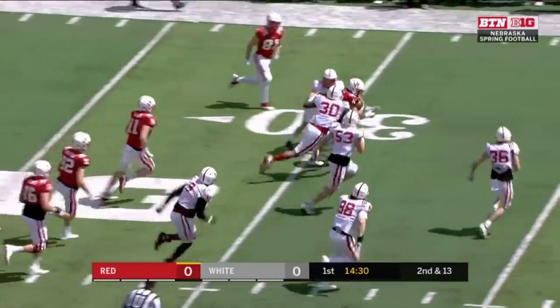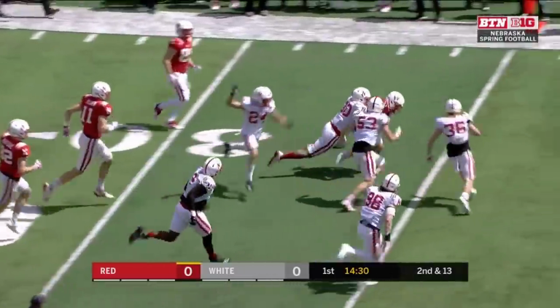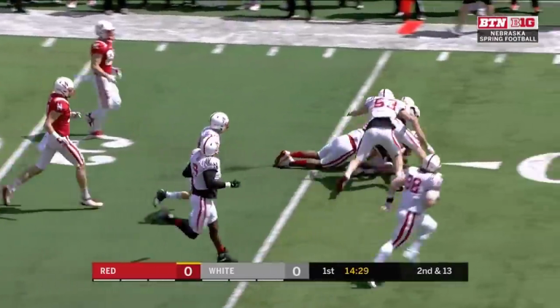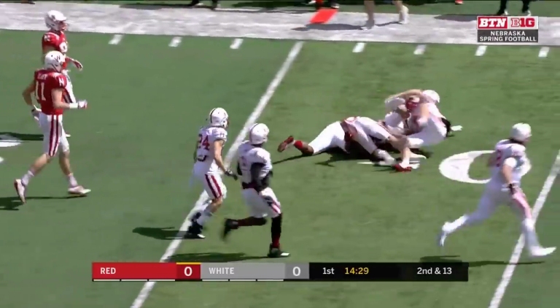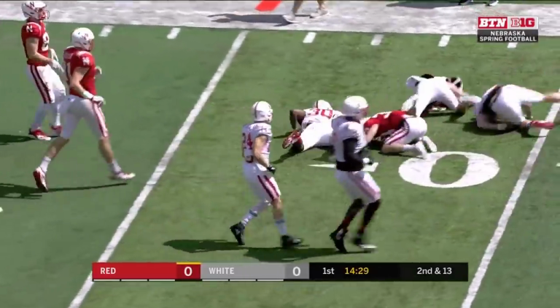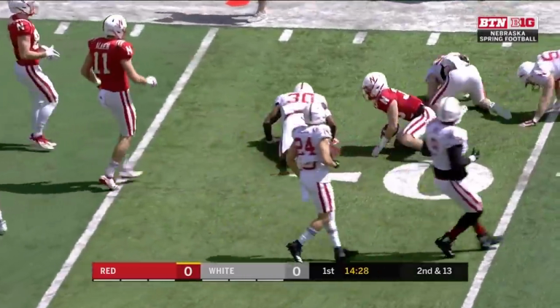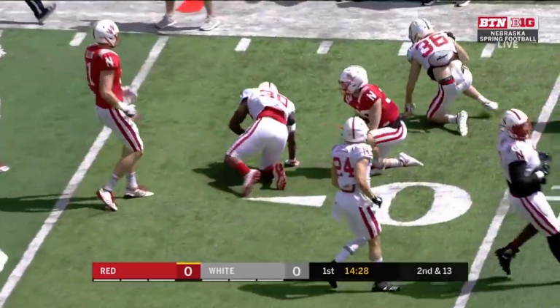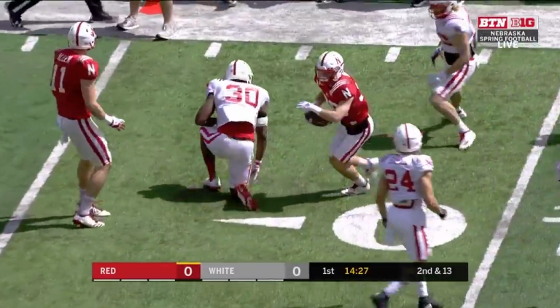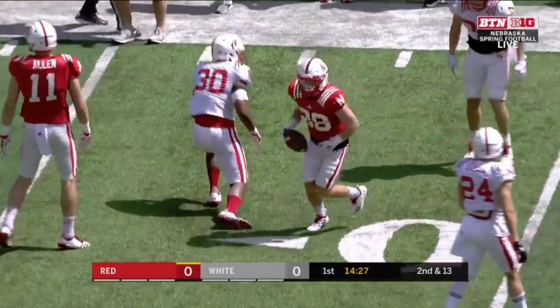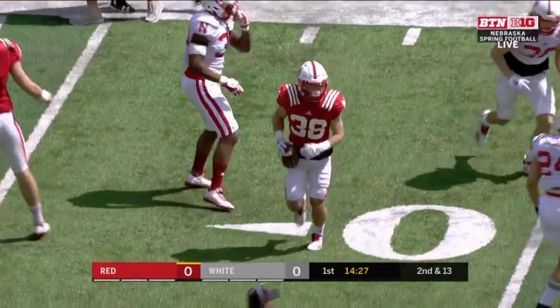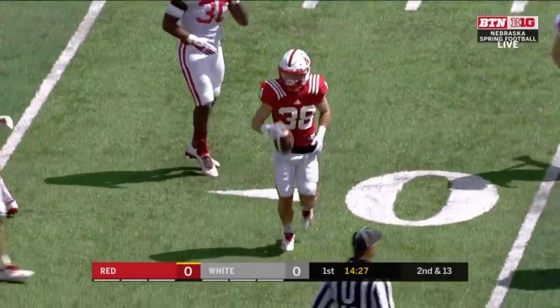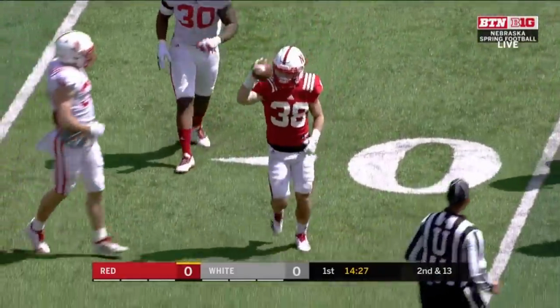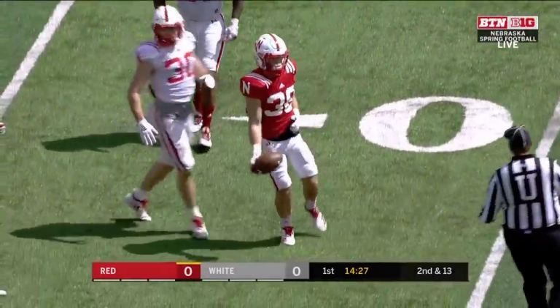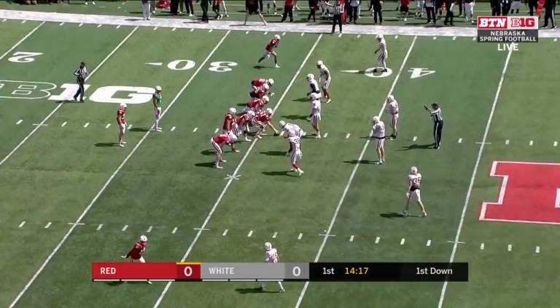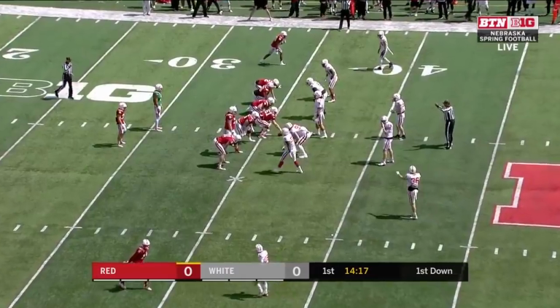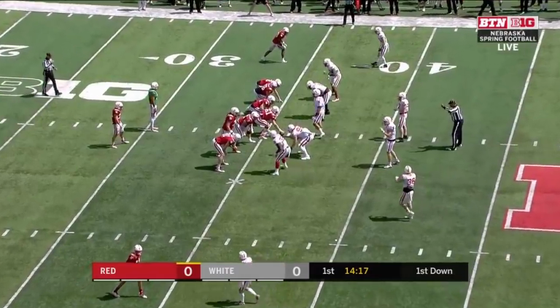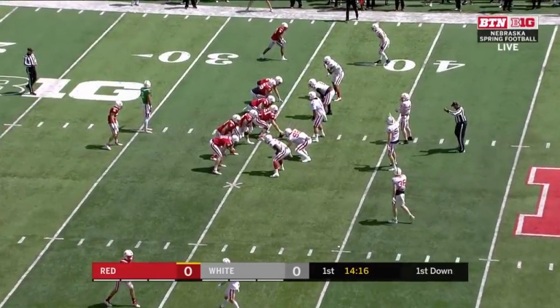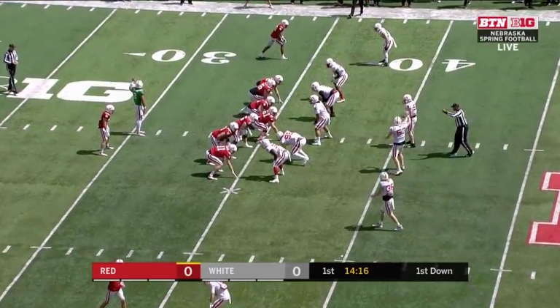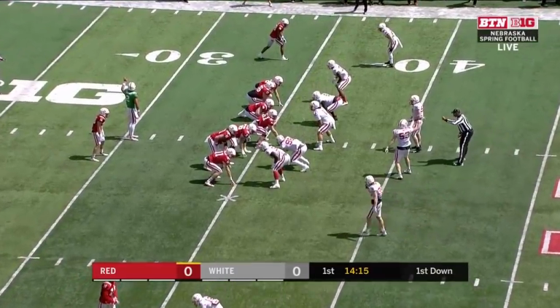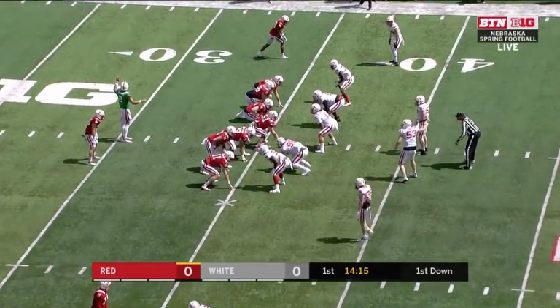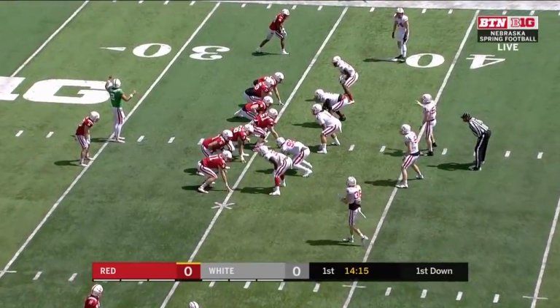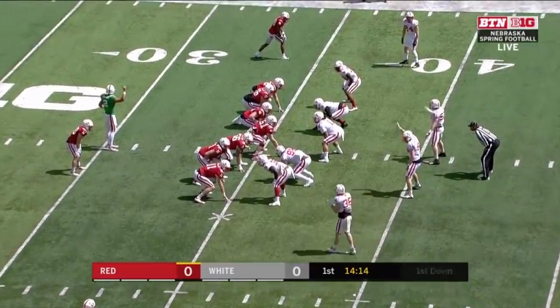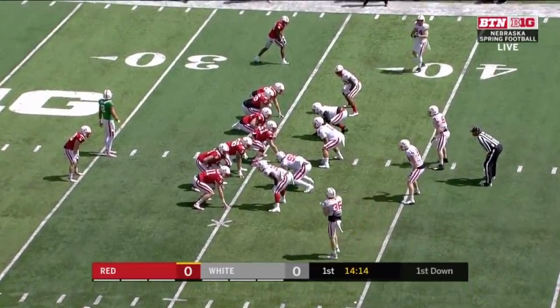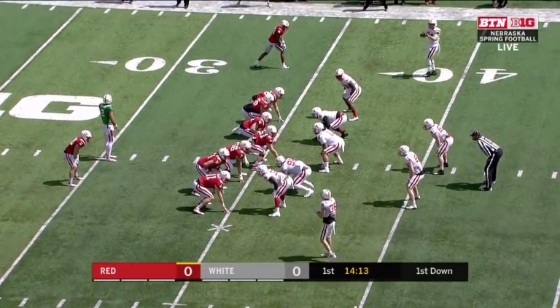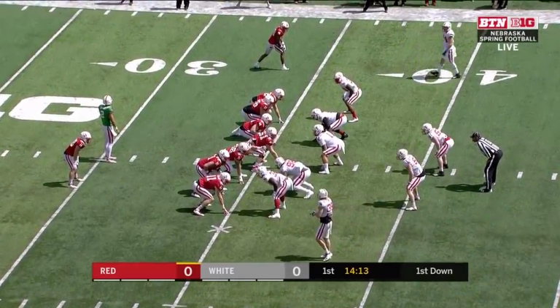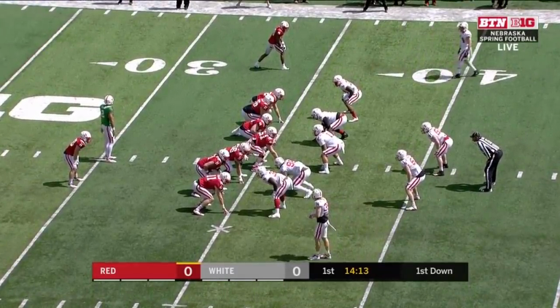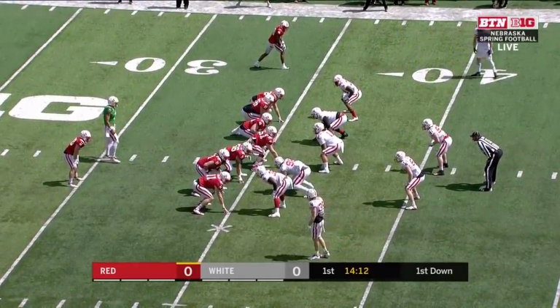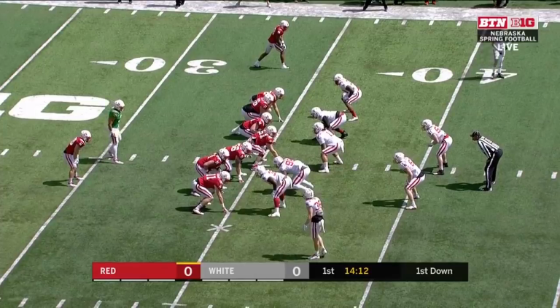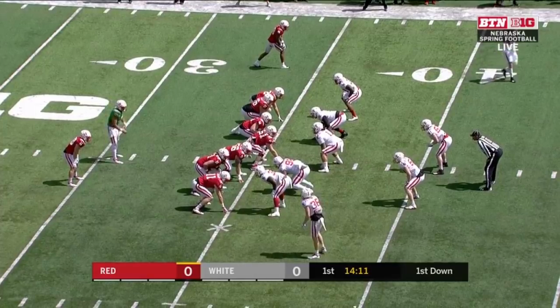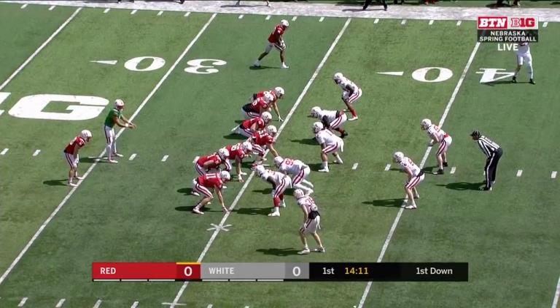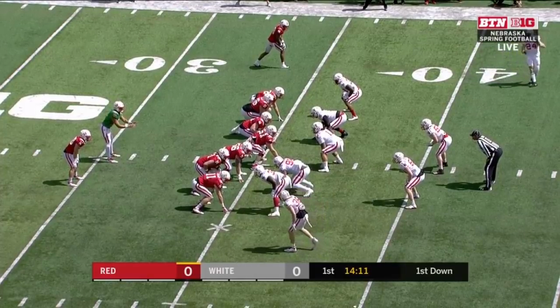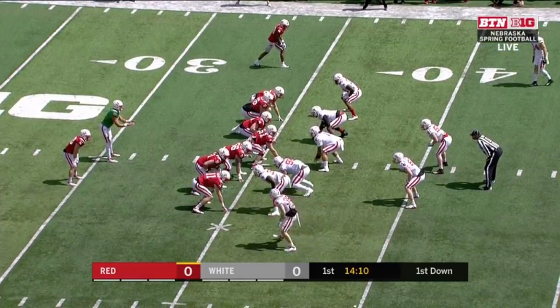Here's Brody Belt breaking loose, and that's good enough for a first down out past the 36. Losing a guy like Devon Exigbo, a 1,000-yard rusher last year, there's going to be some big shoes to fill for Nebraska's offense this year.